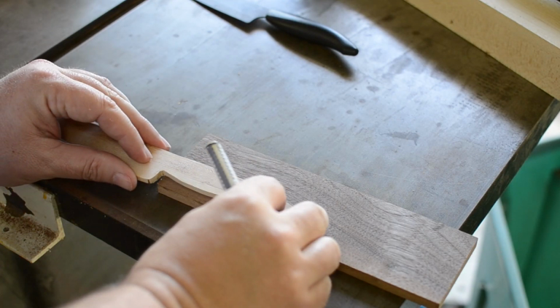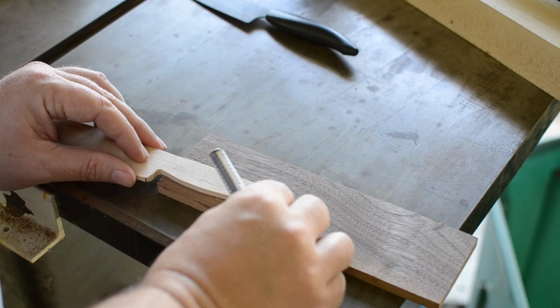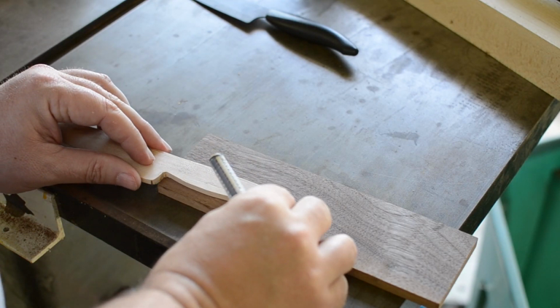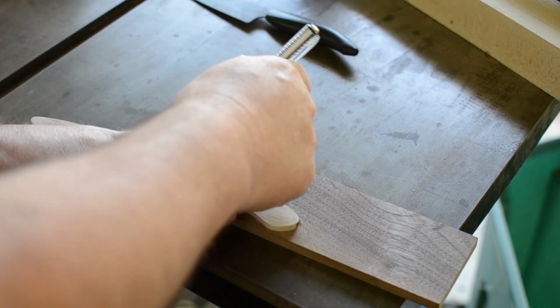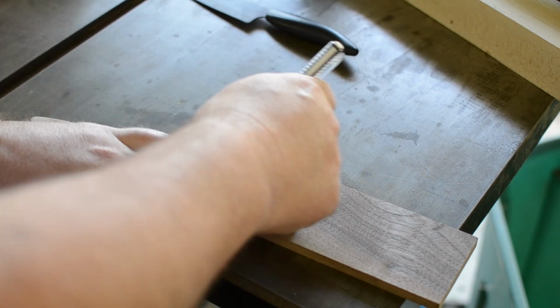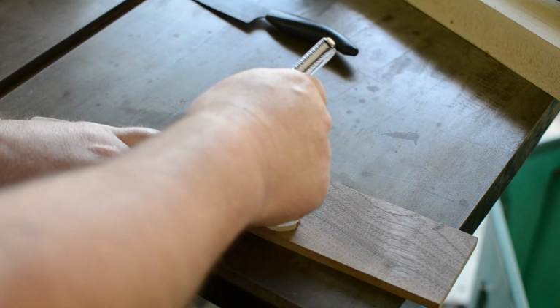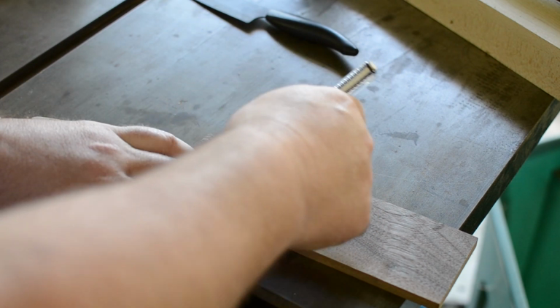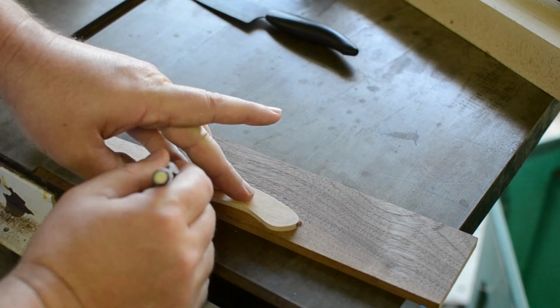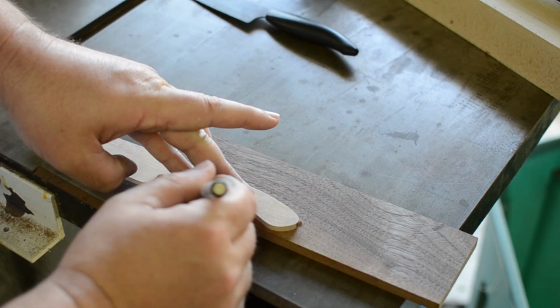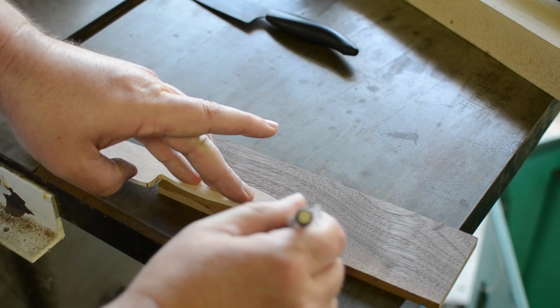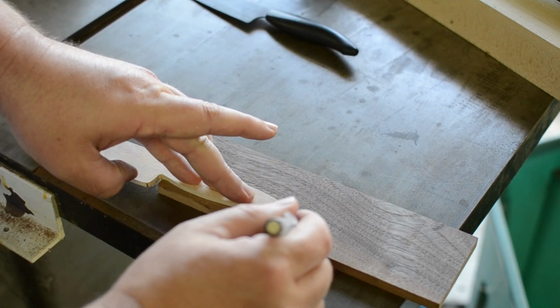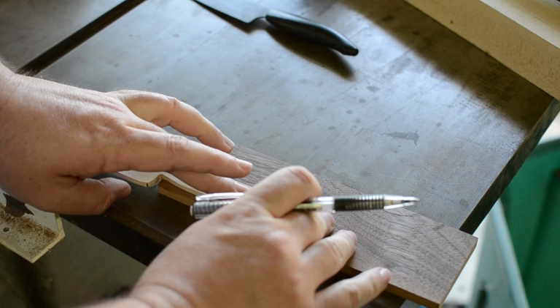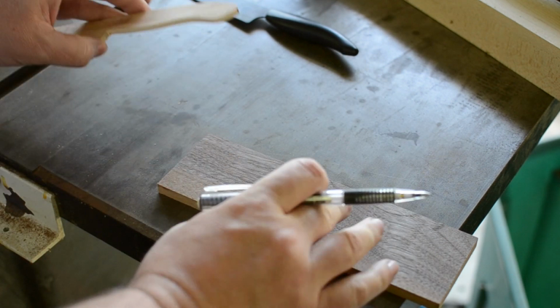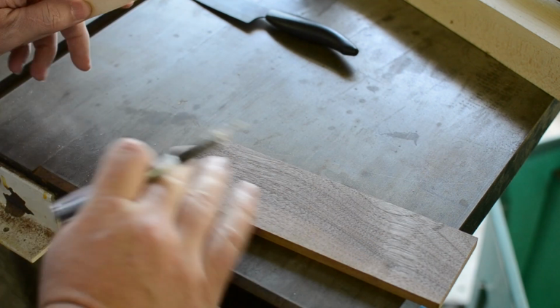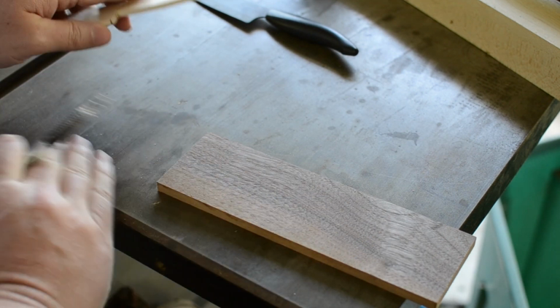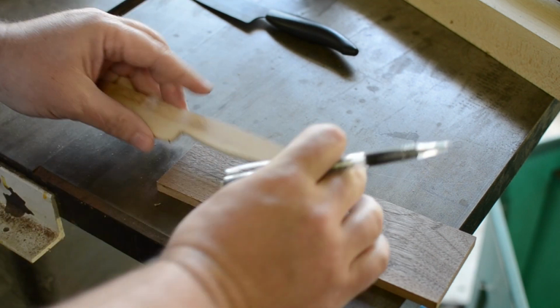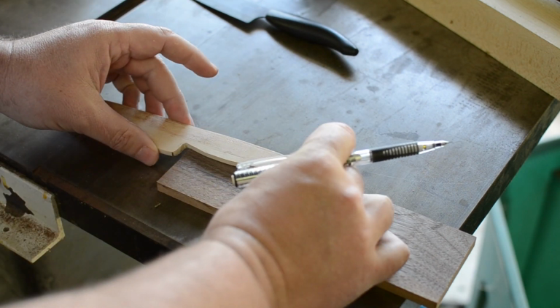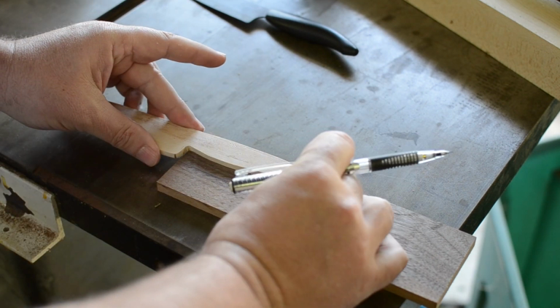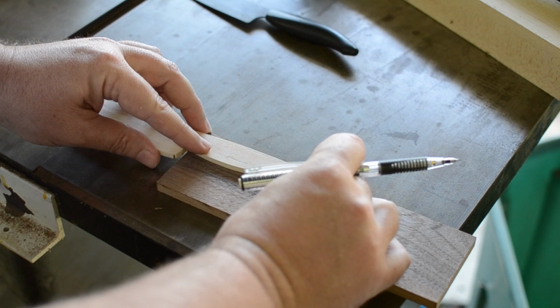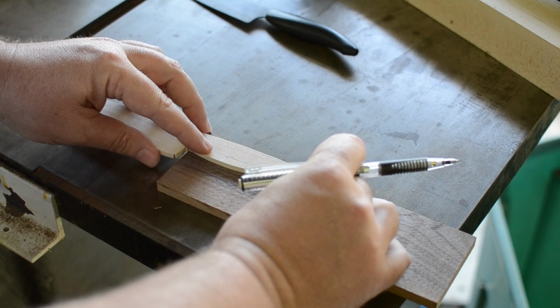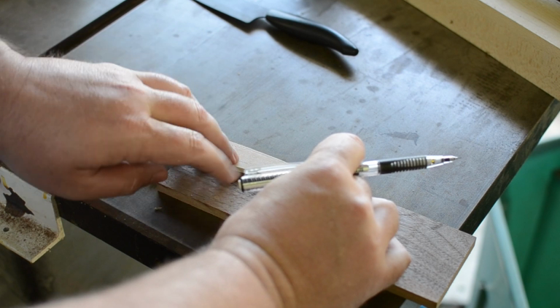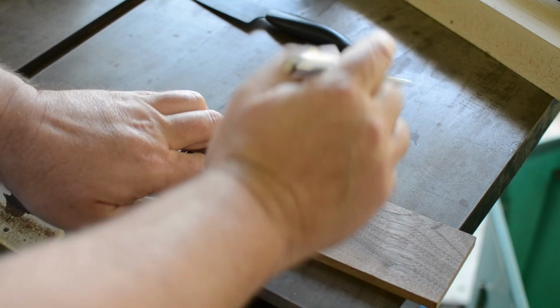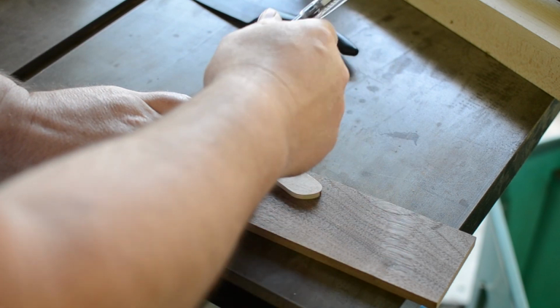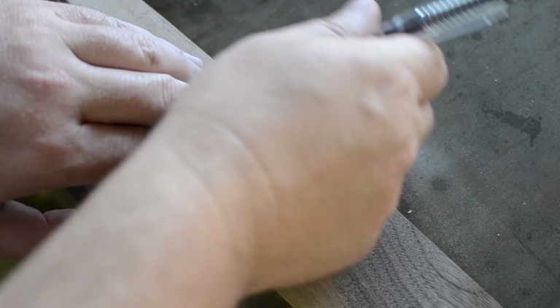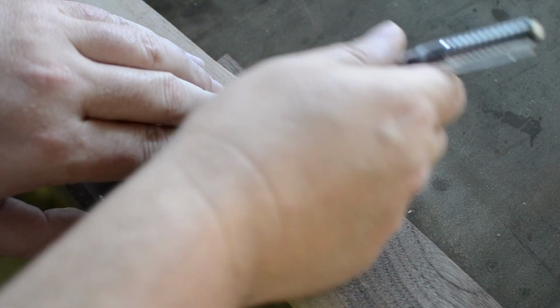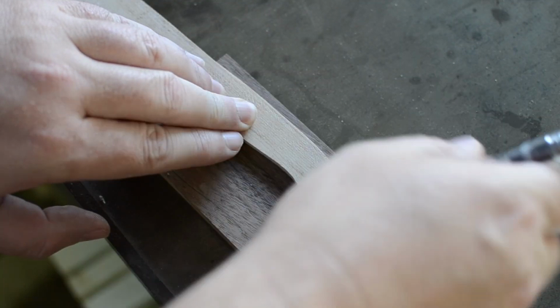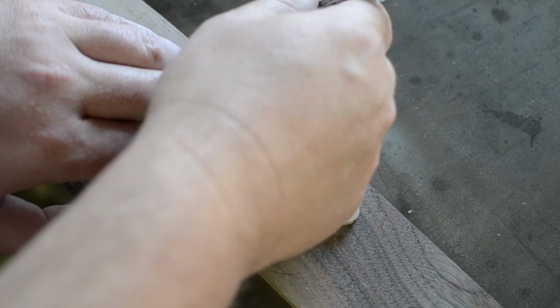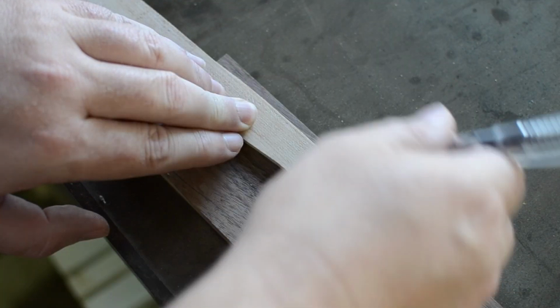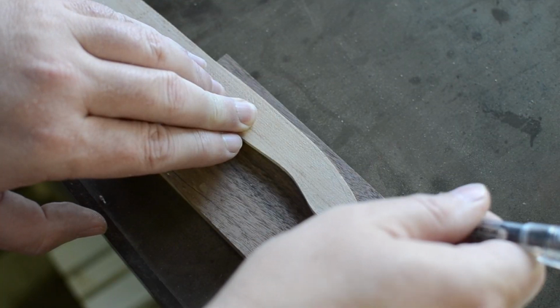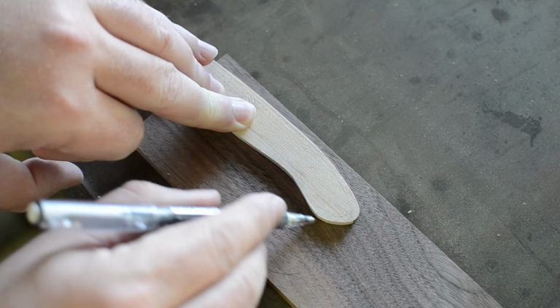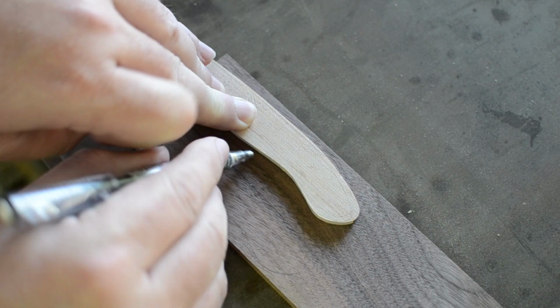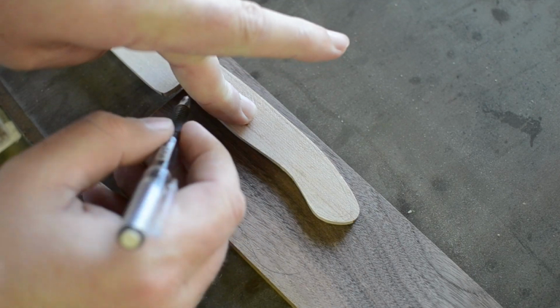I found a nice piece of walnut on the workbench that I thought would make some nice scales for the handle. I was very tempted to use some bloodwood, but it's a pretty good-sized piece and I didn't want to cut it up just for this.